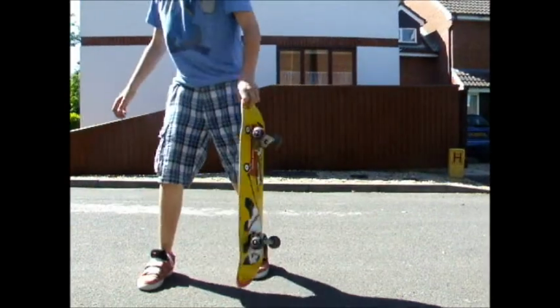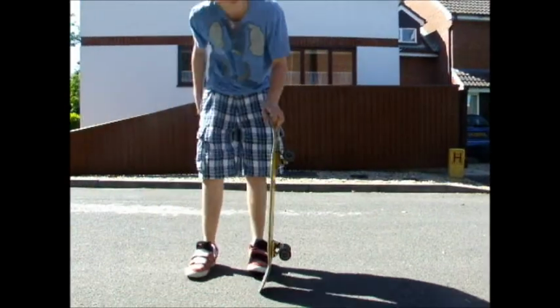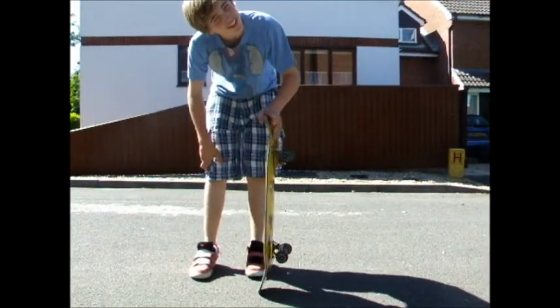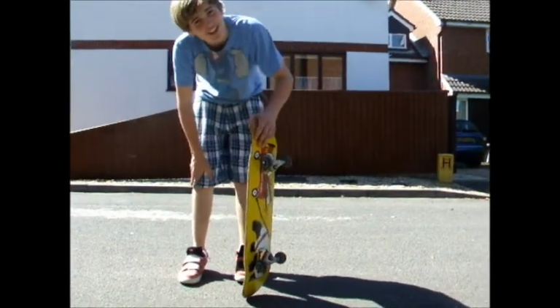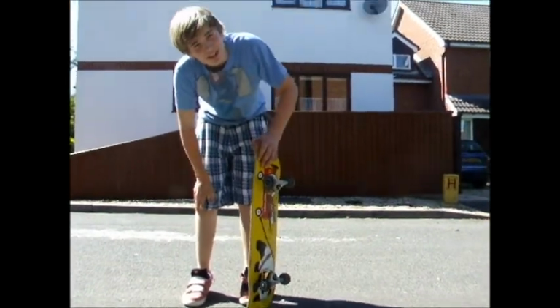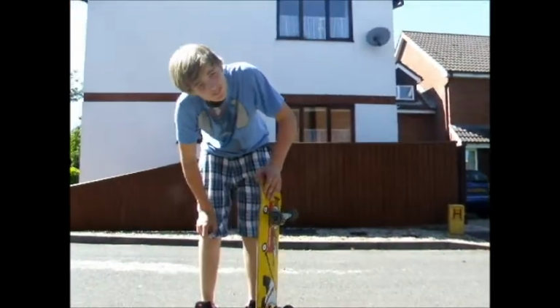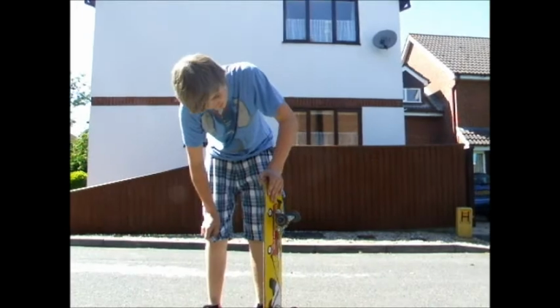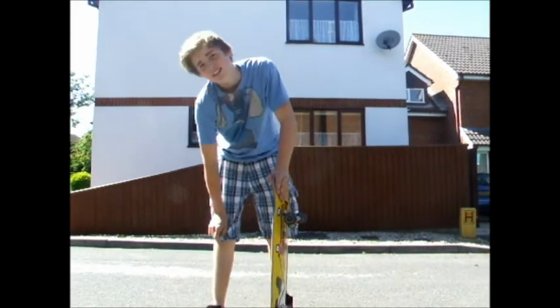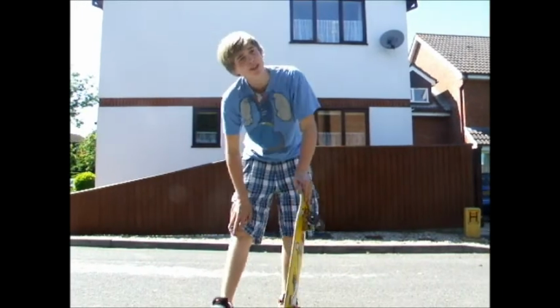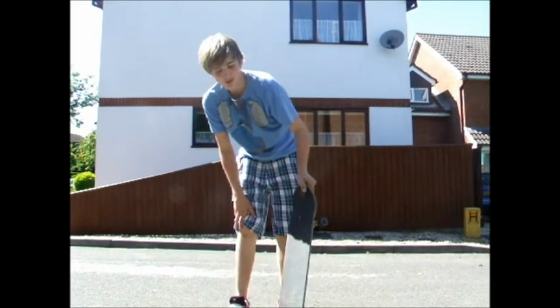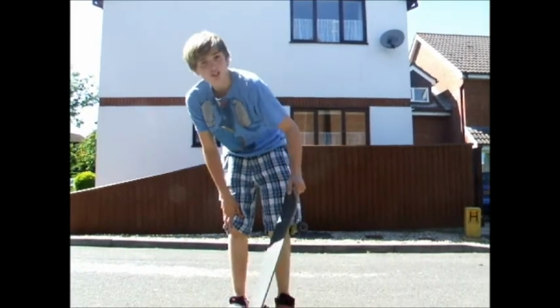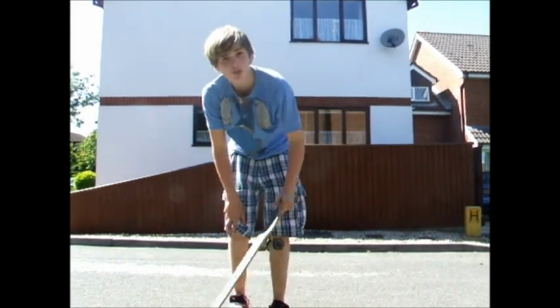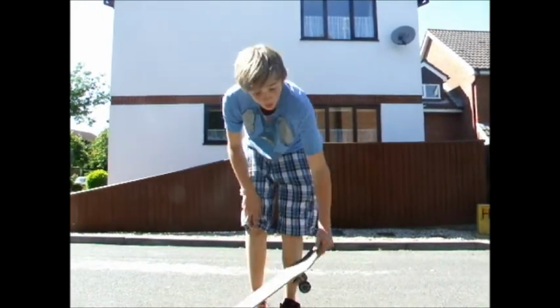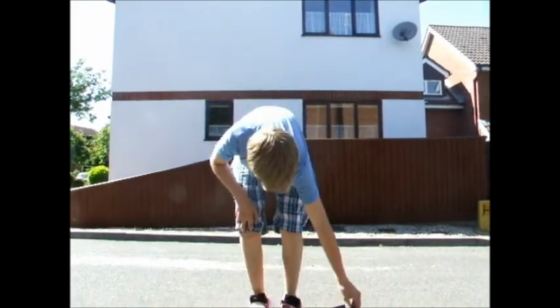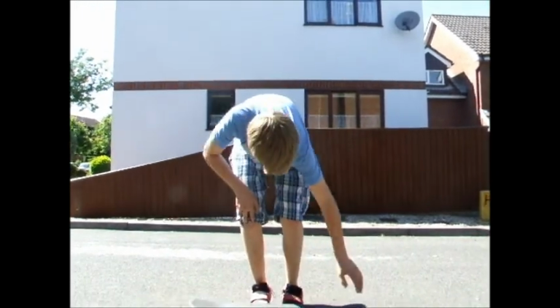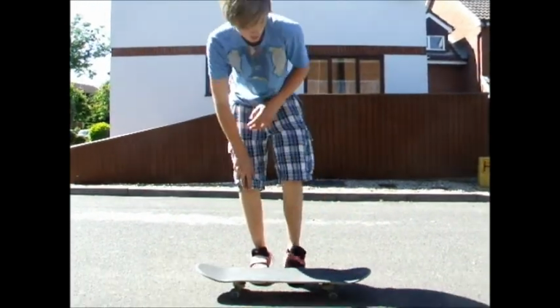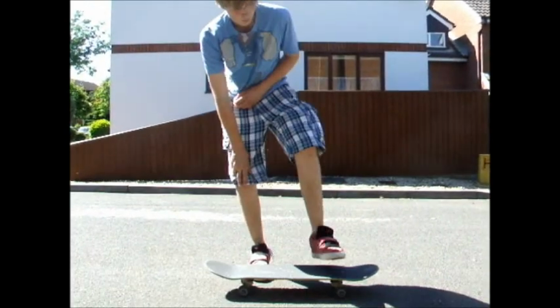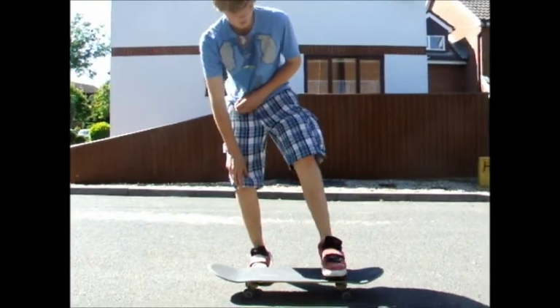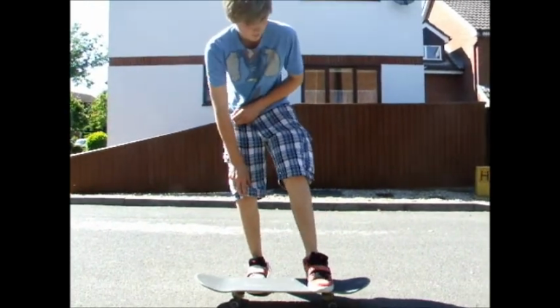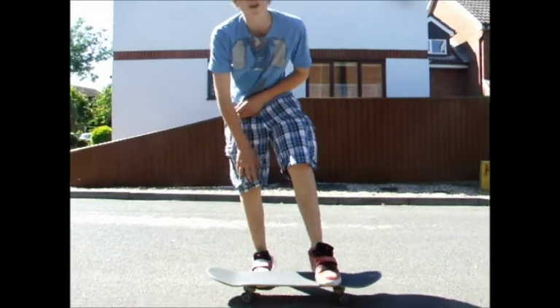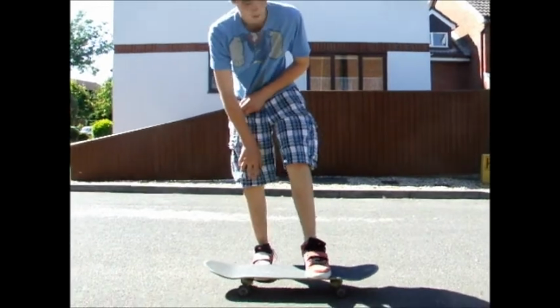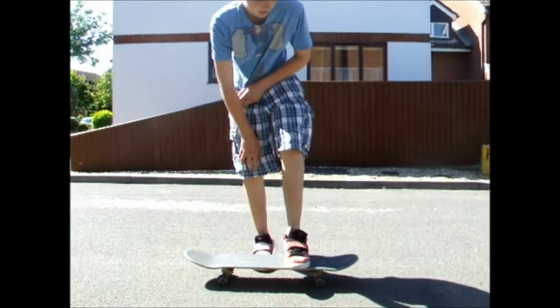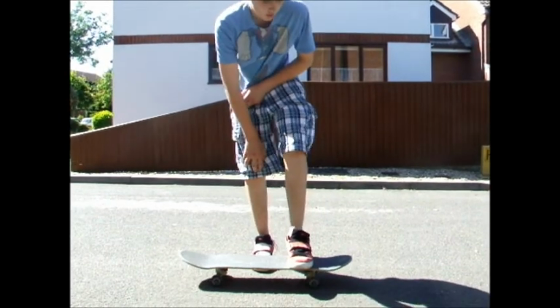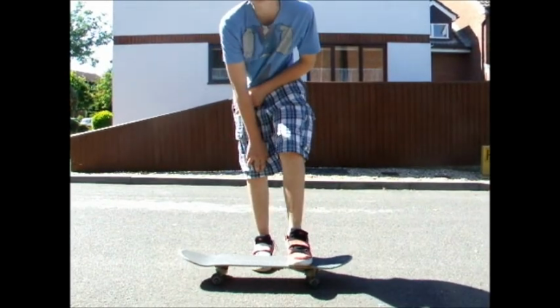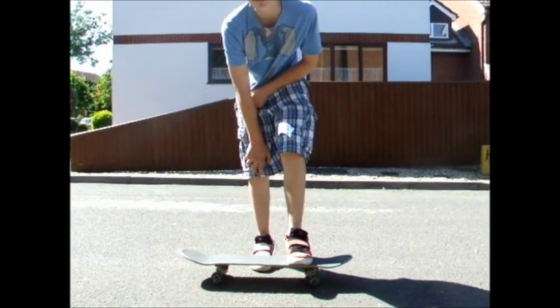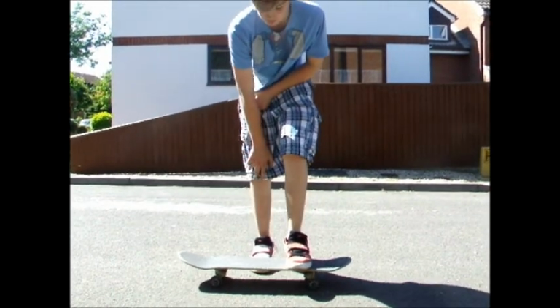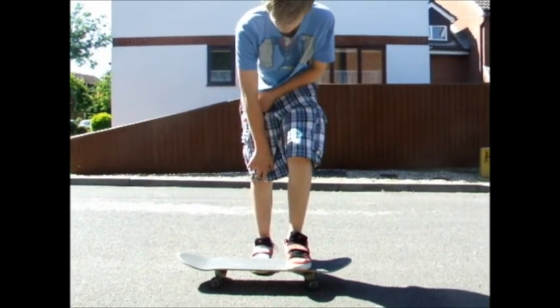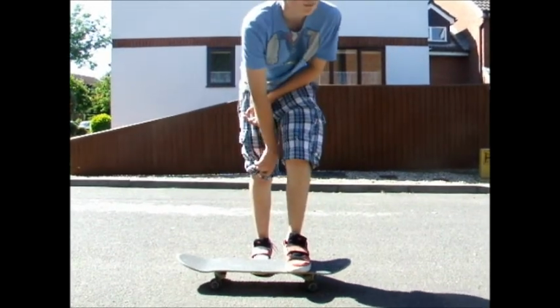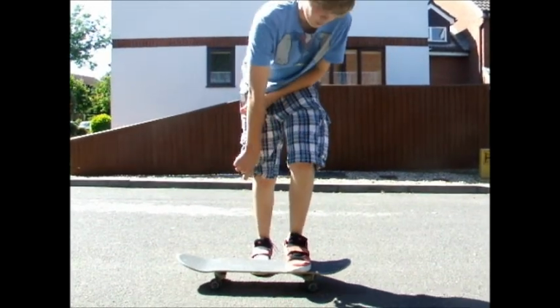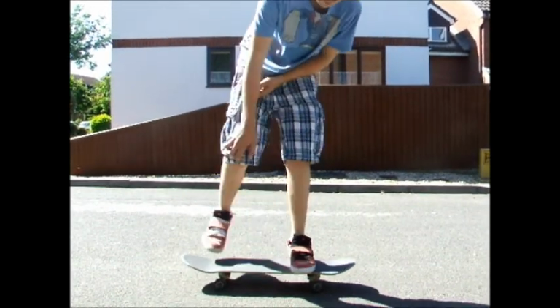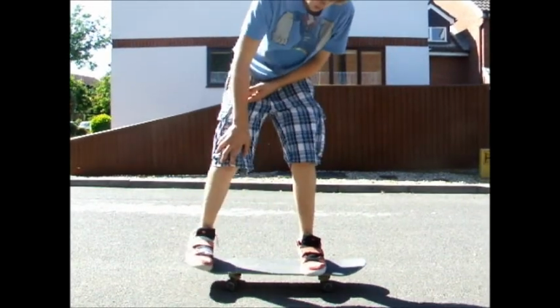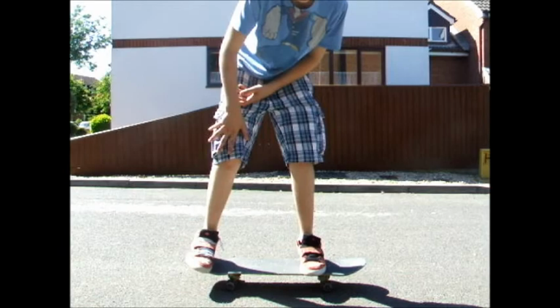Today we're going to learn how to manual. It's a bit like doing an ollie just without the pop. One foot a bit further up than an ollie on the first set of bolts, back foot on the tail.